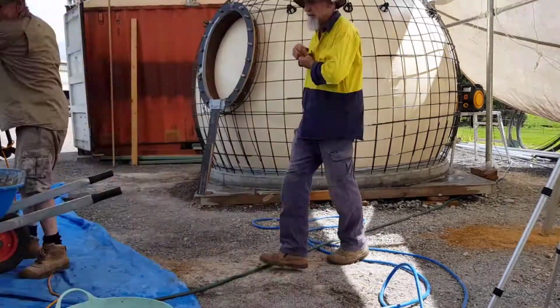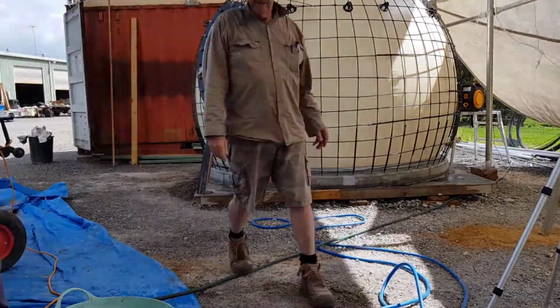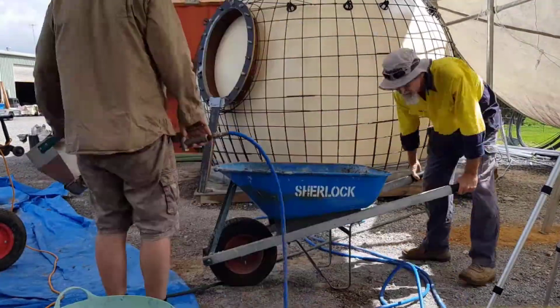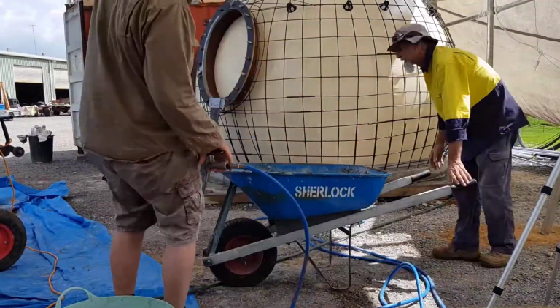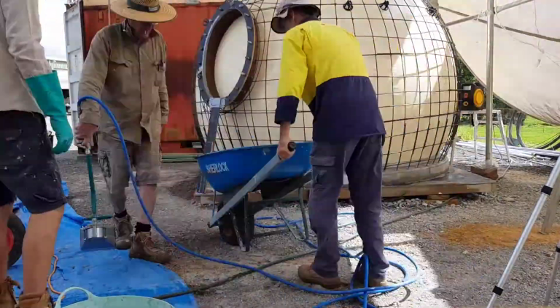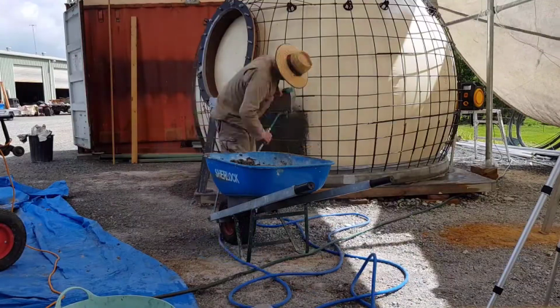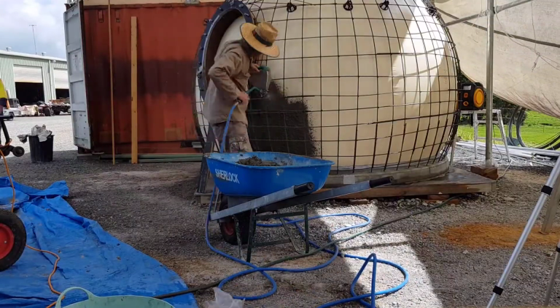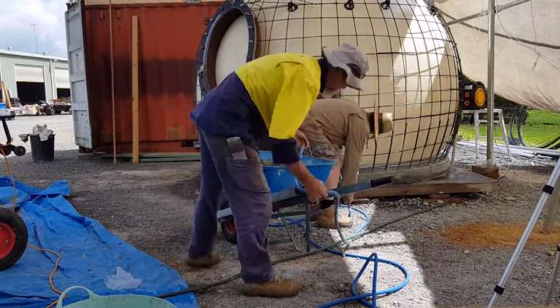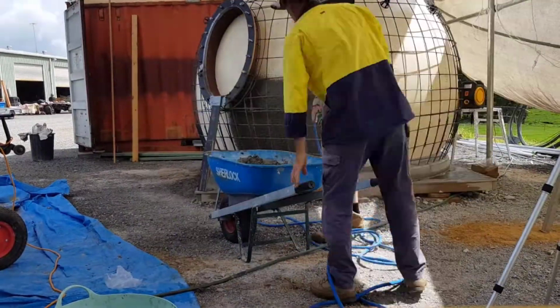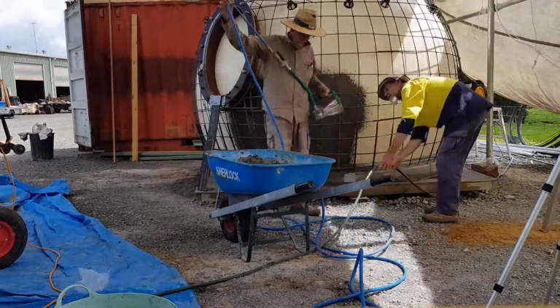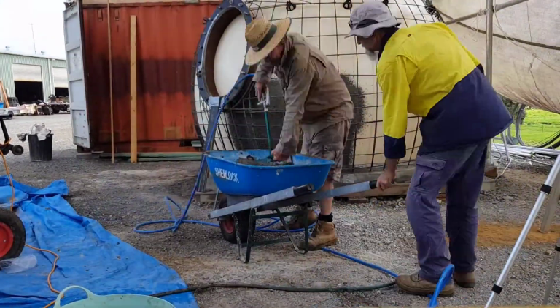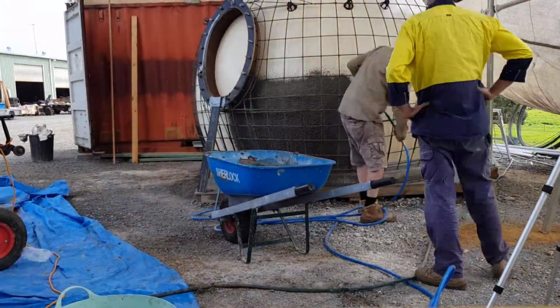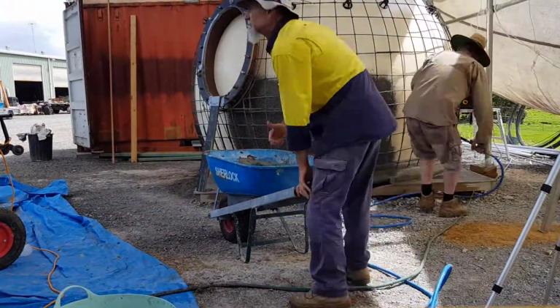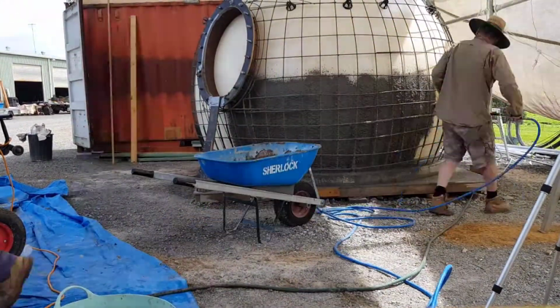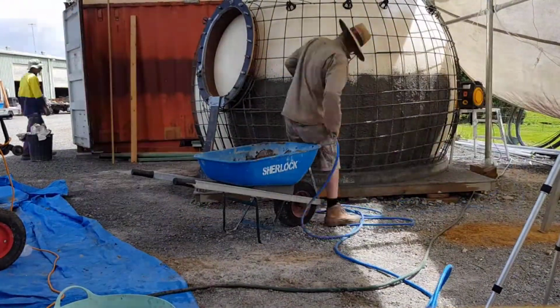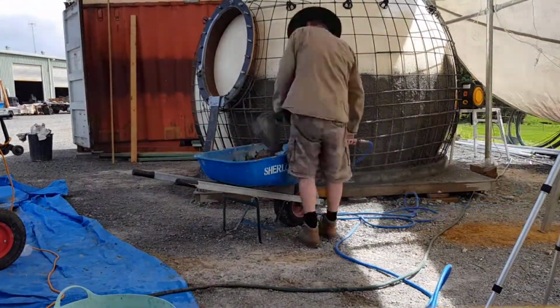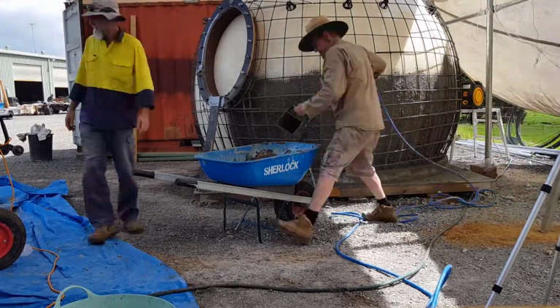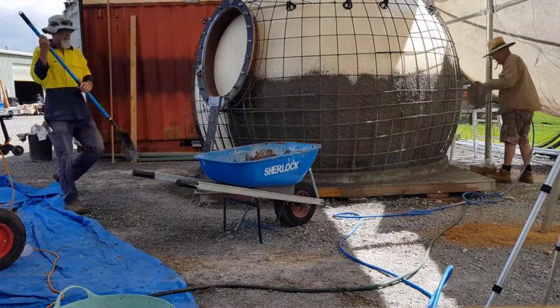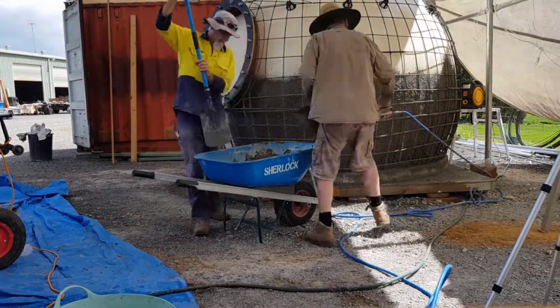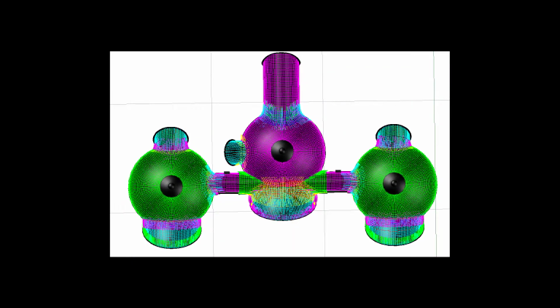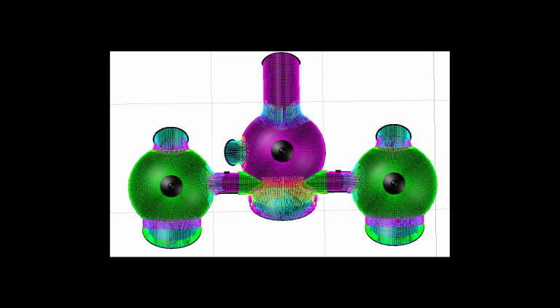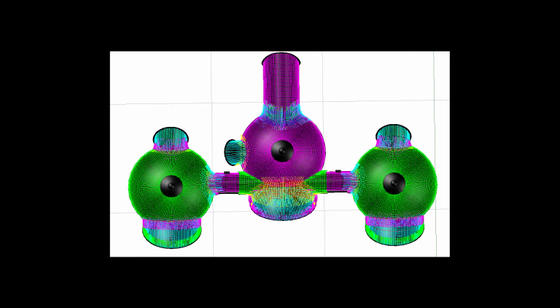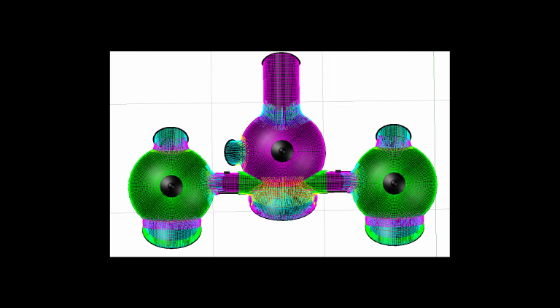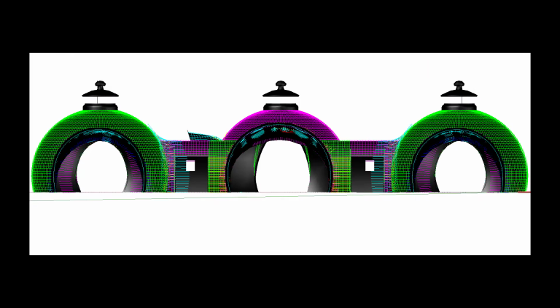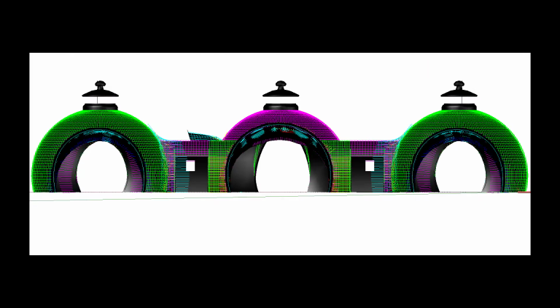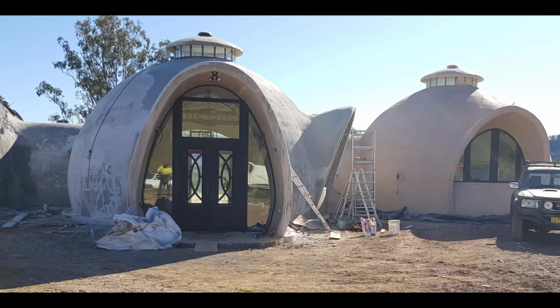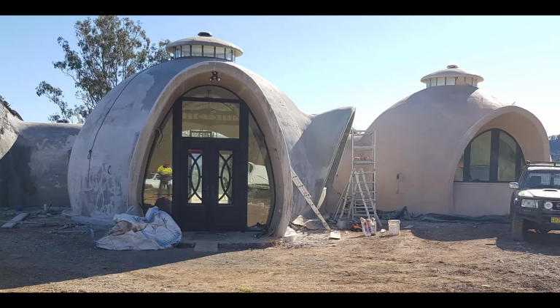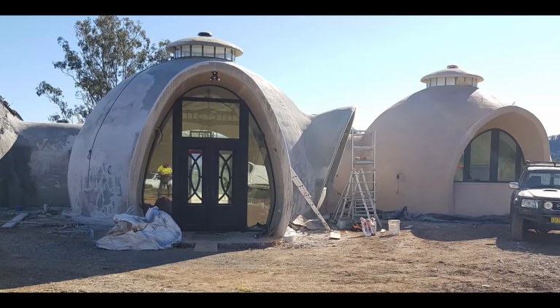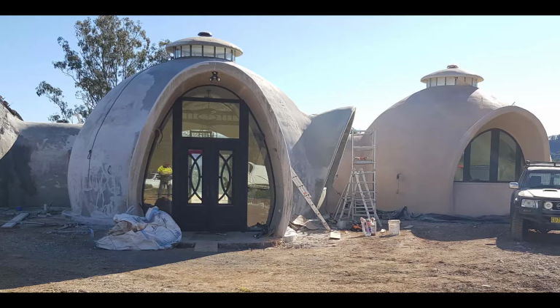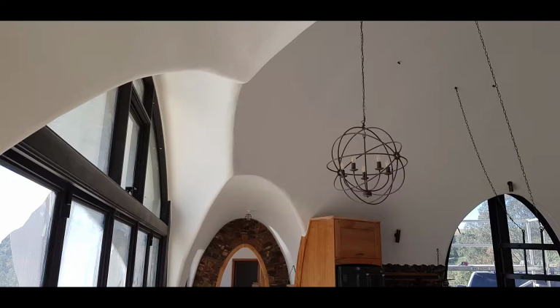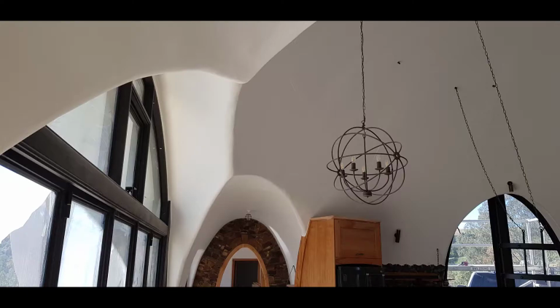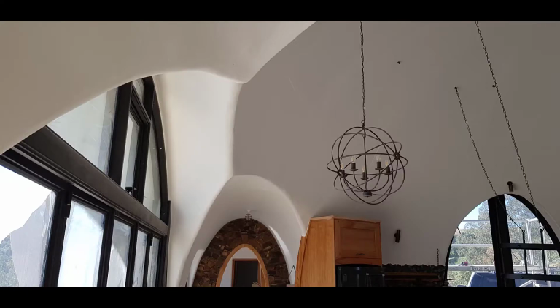DomeShells offers a range of advantages and benefits that can't be found in any other building system. They can be built to any diameter size, as a single dome, or linked together to form multi-dome homes.